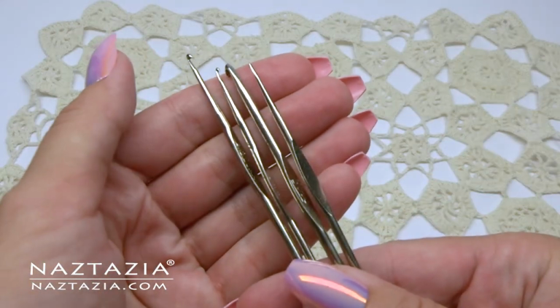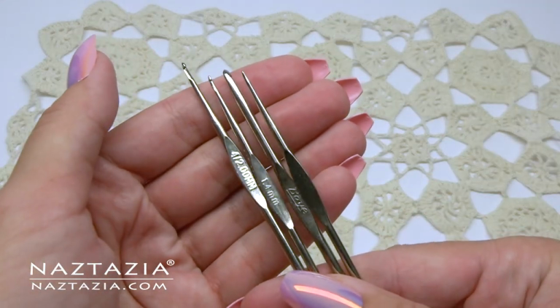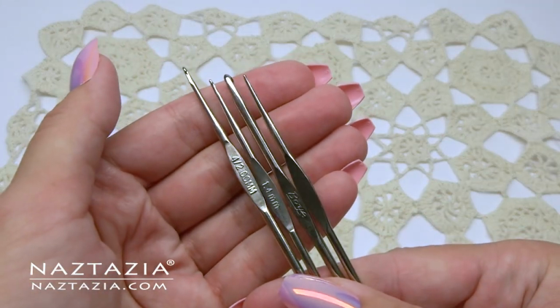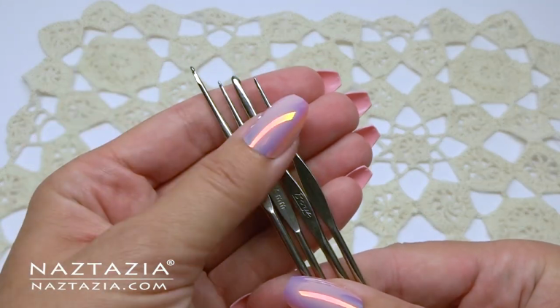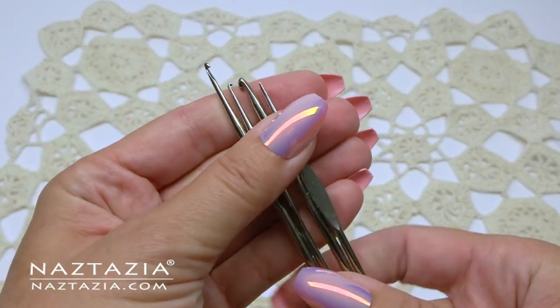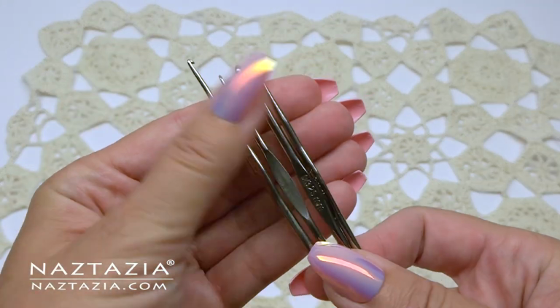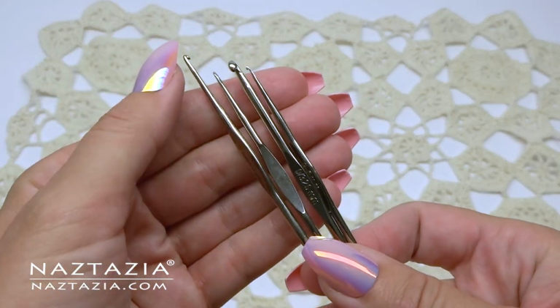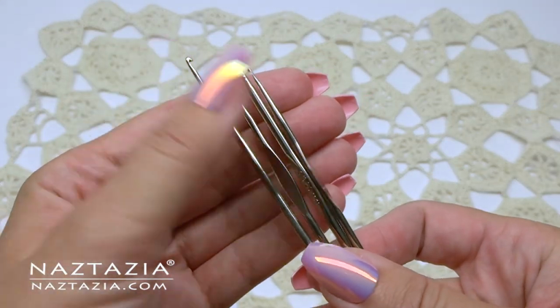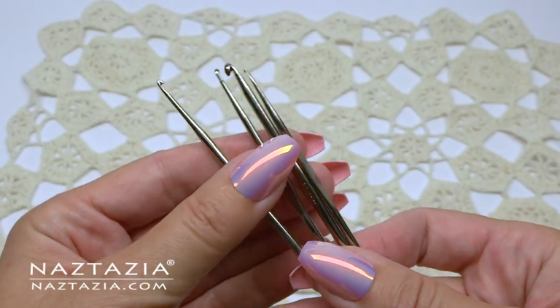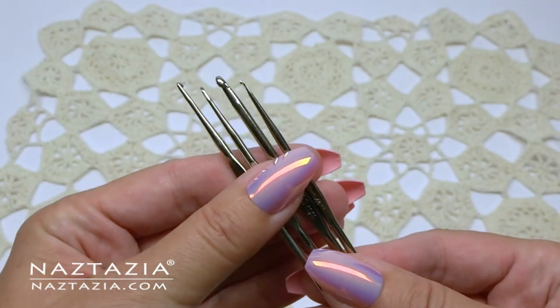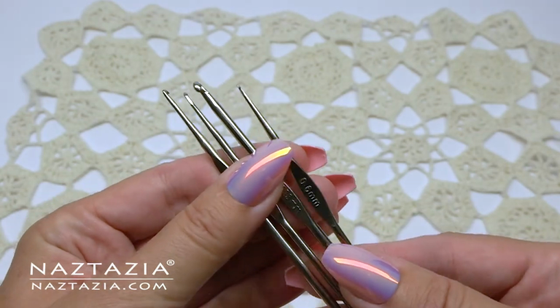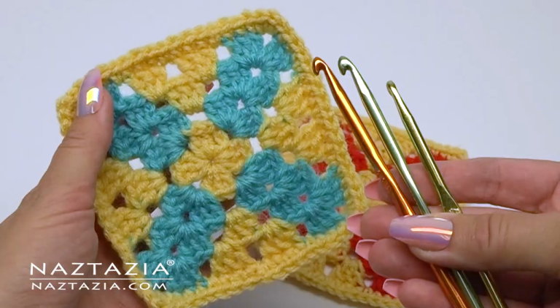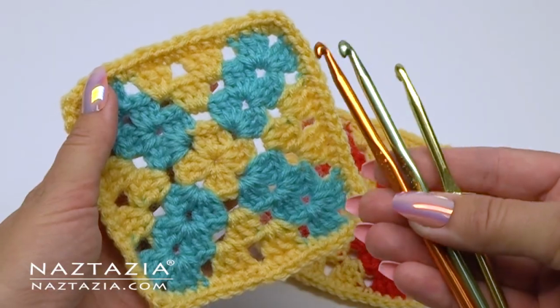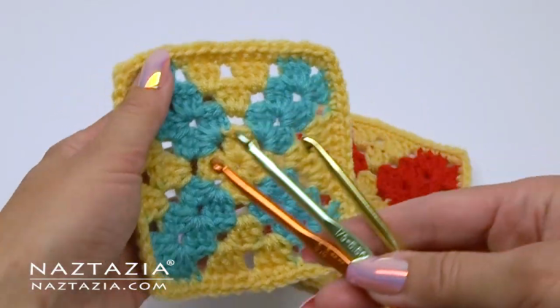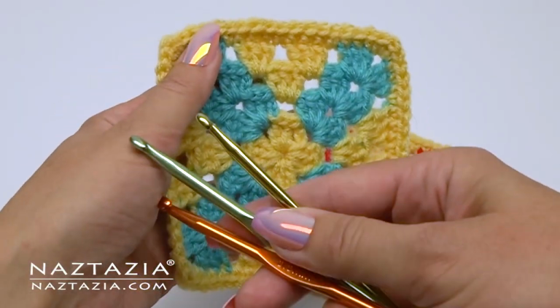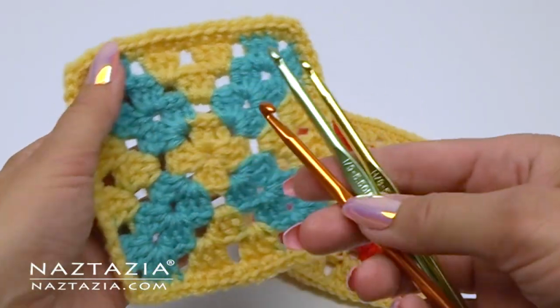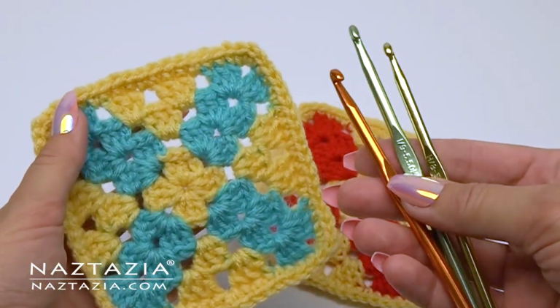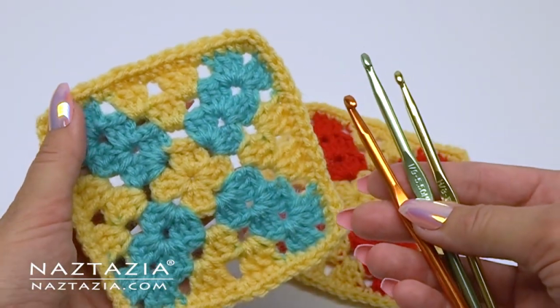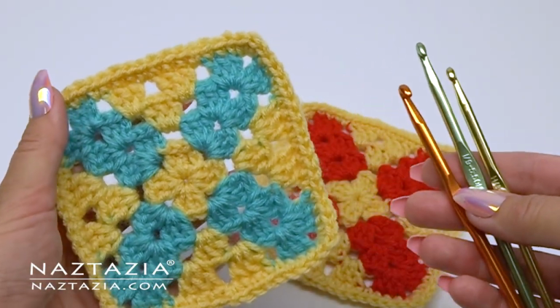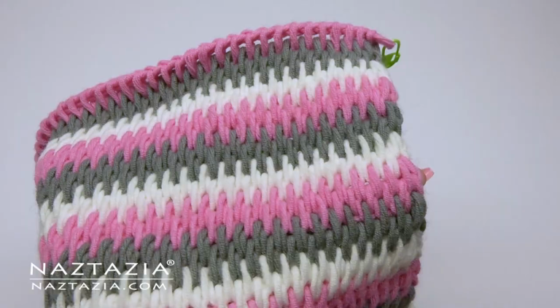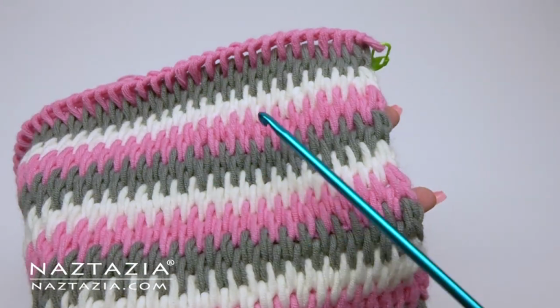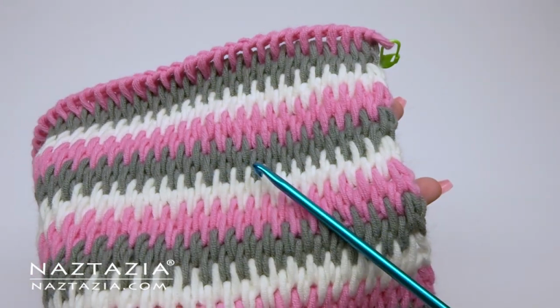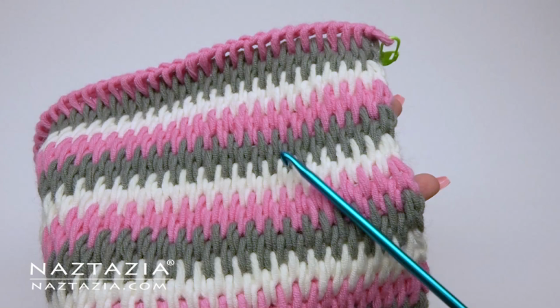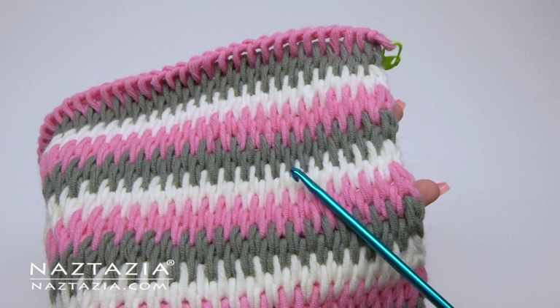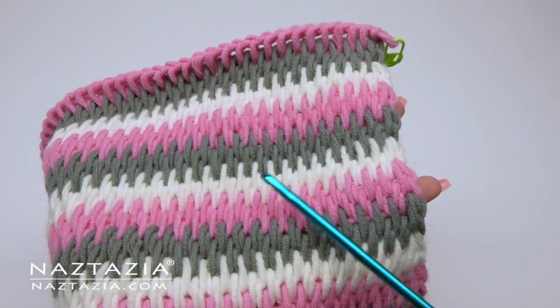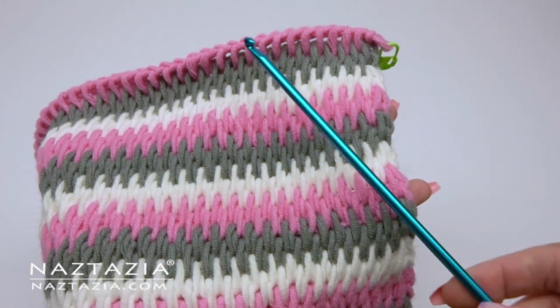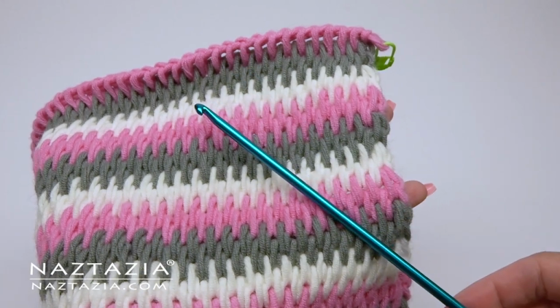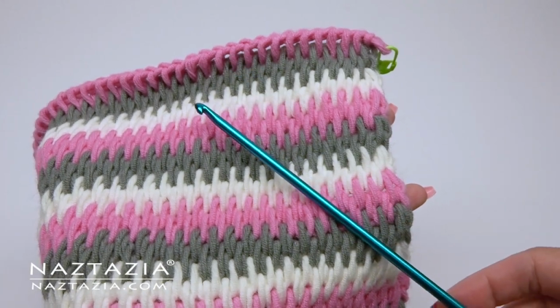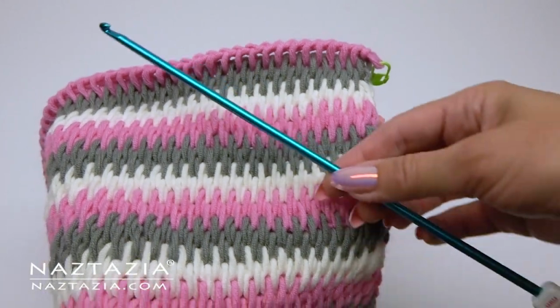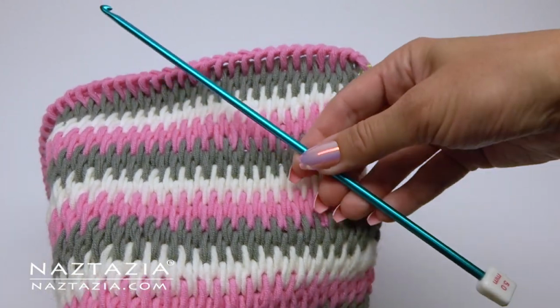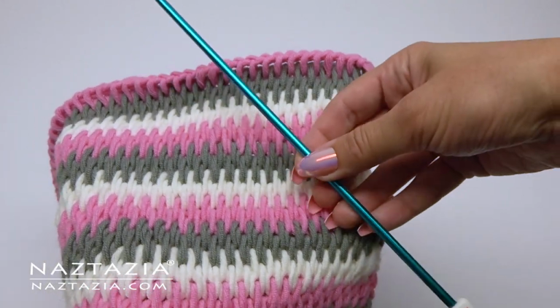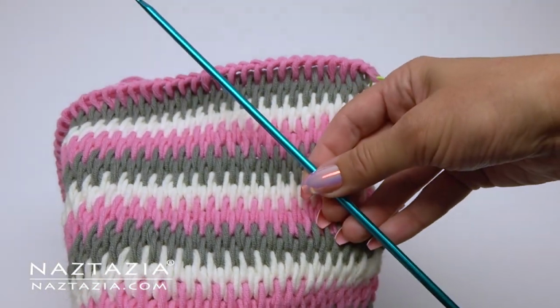I should probably talk about crochet hooks now. I like using the small steel ones for doing fine thread and crochet work. I have an assortment of hooks for regular yarn, plus I have quite a collection of Tunisian crochet hooks, sometimes called Afghan crochet hooks.